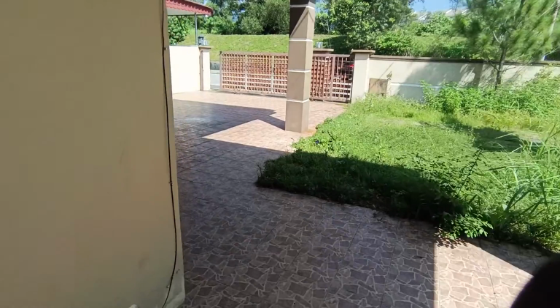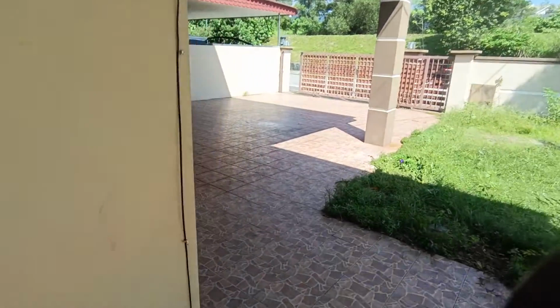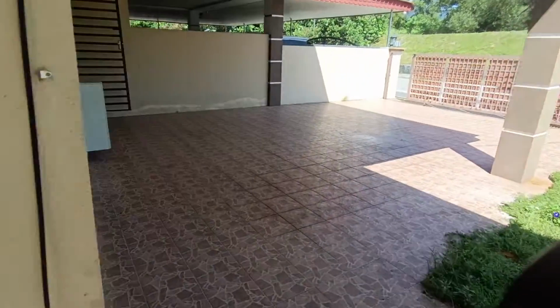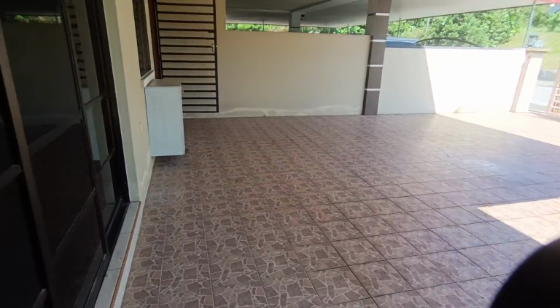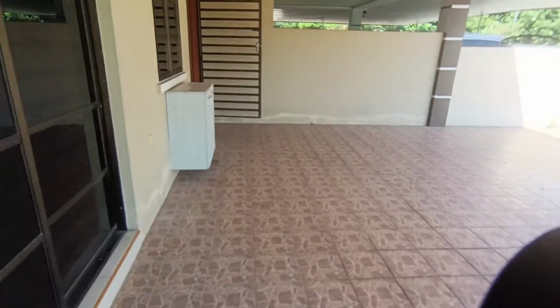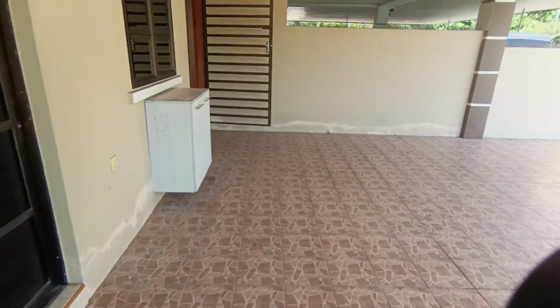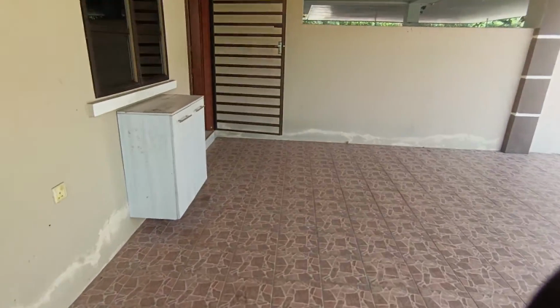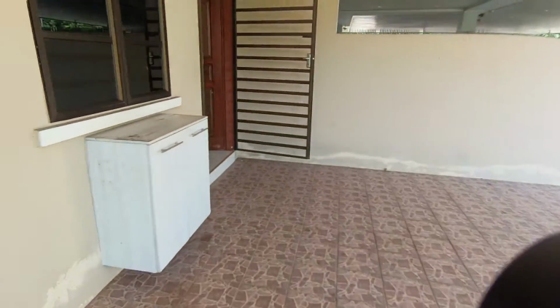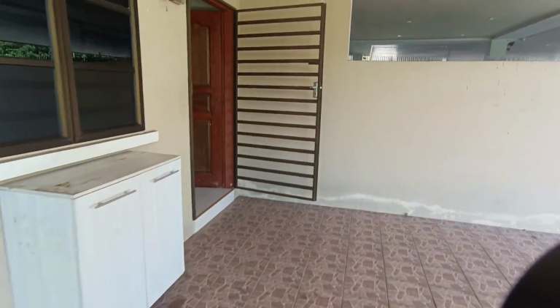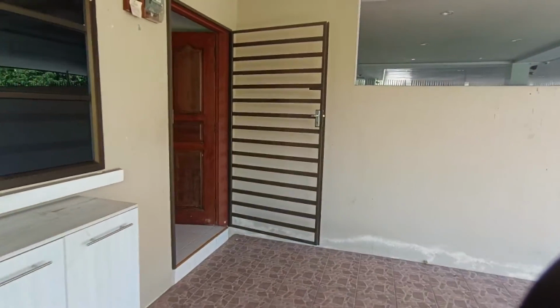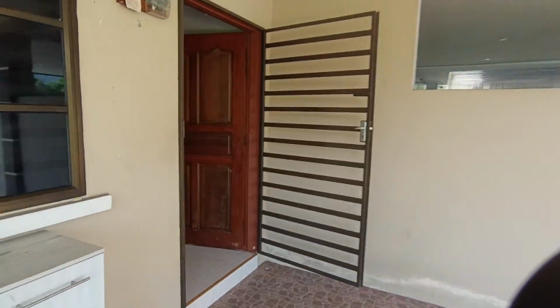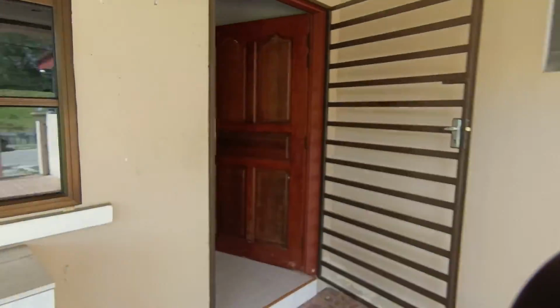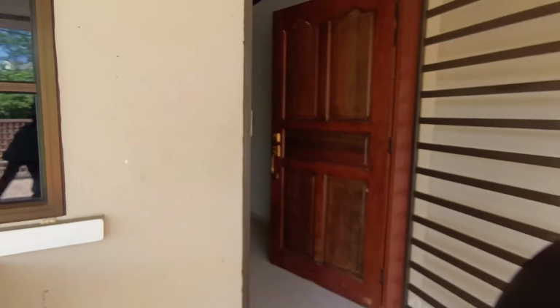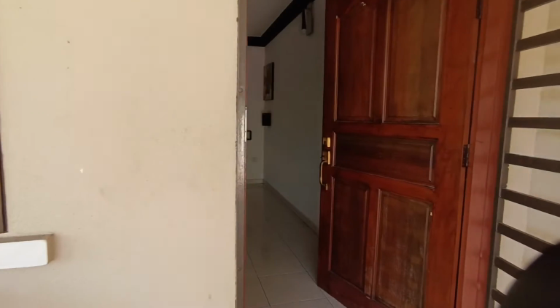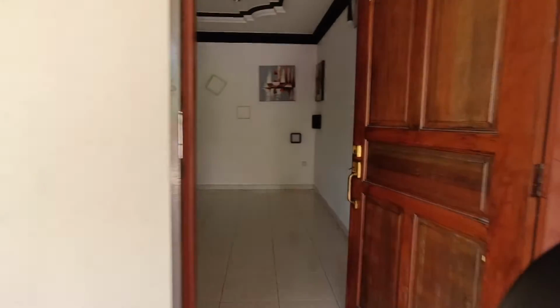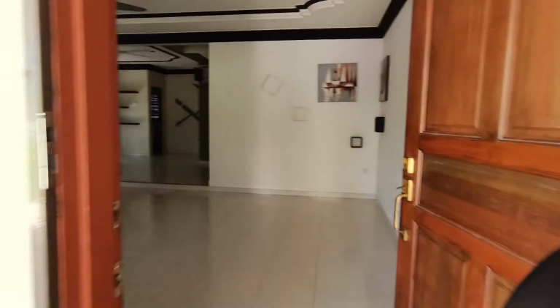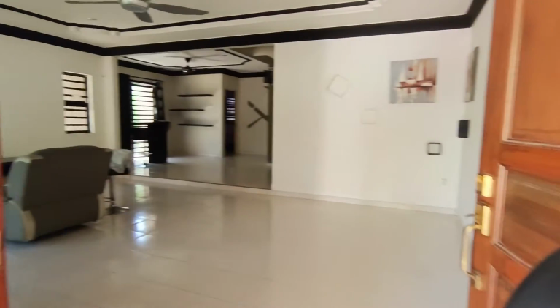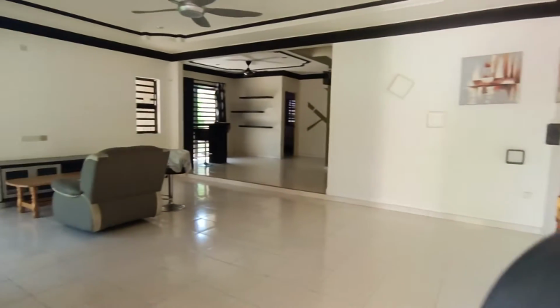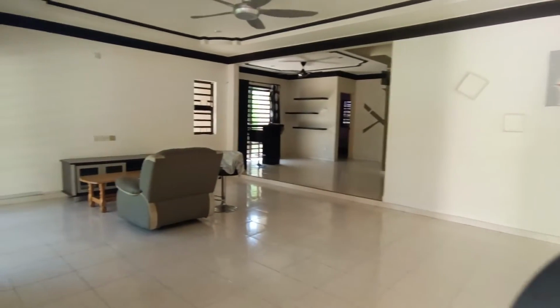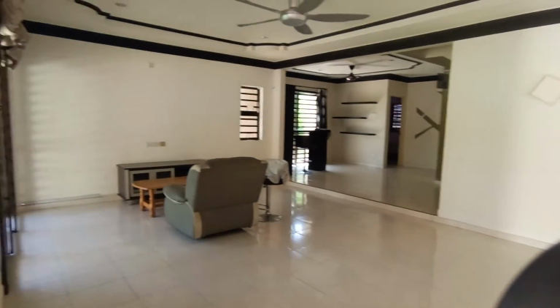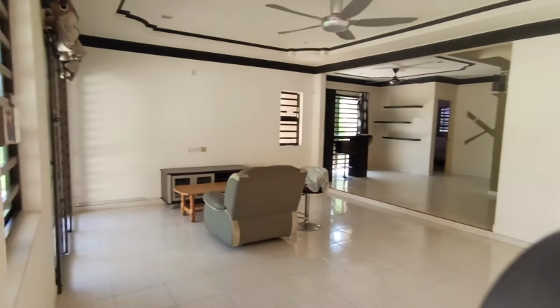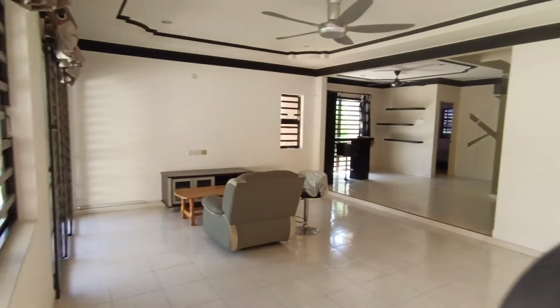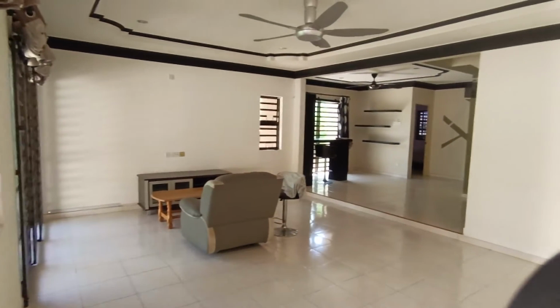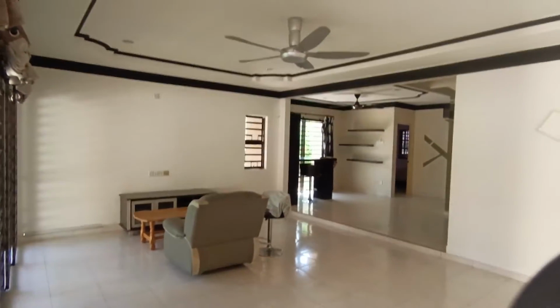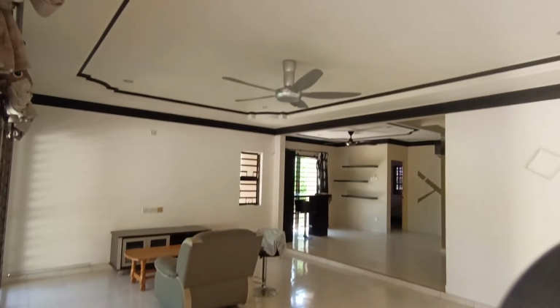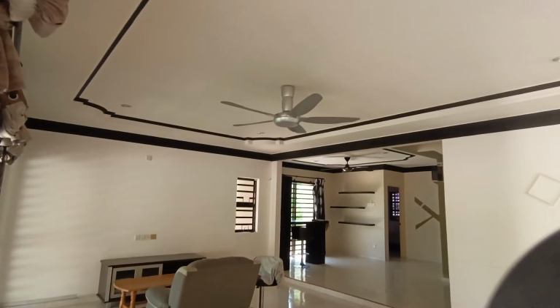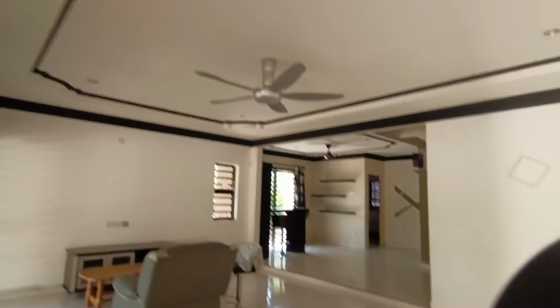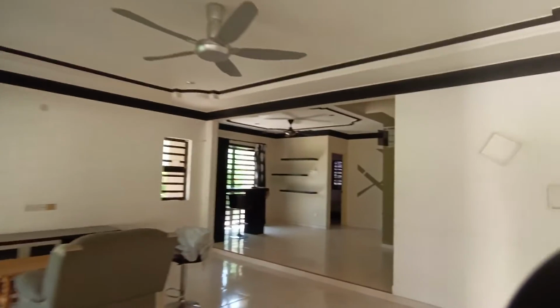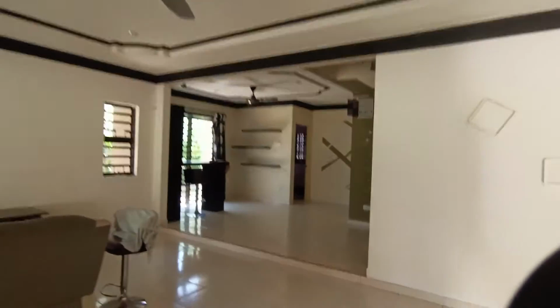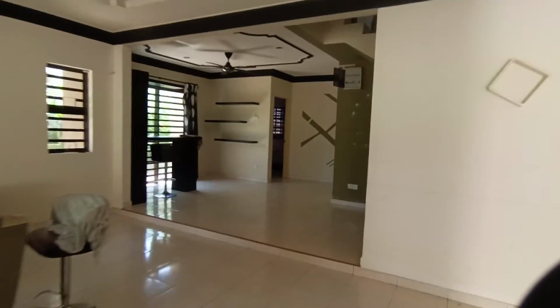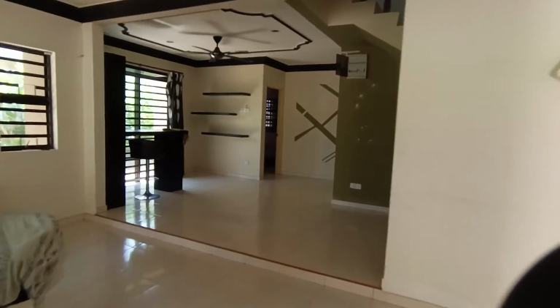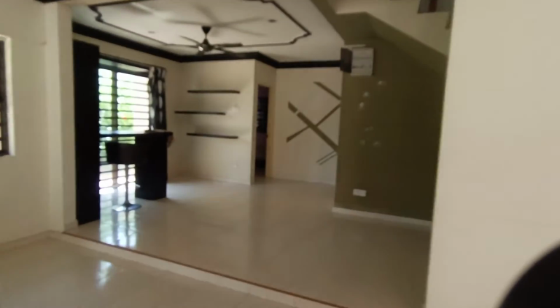Let's go see the house. This house is very beautiful and only for rent at one thousand three hundred. This is the living hall — seating area and dining area.